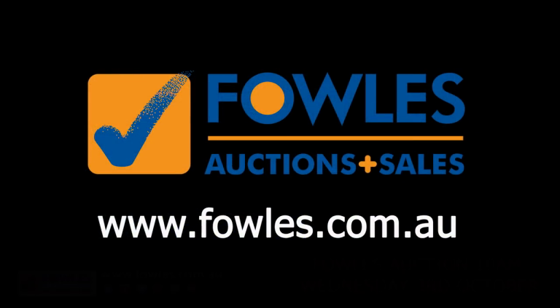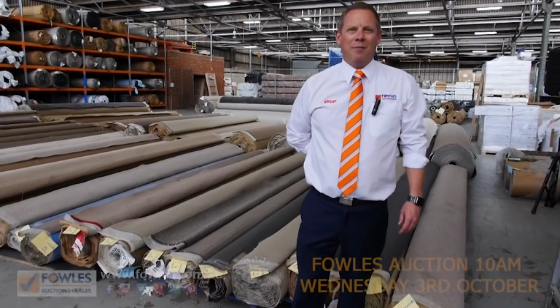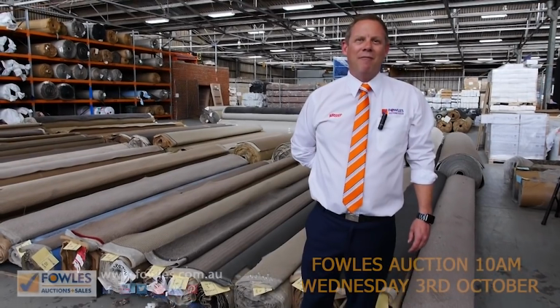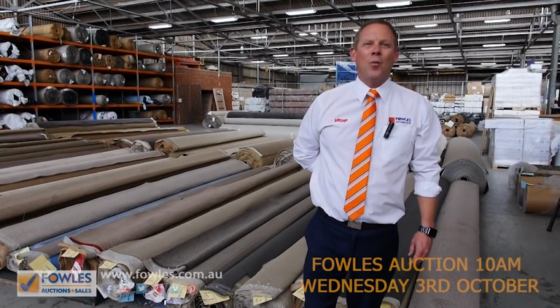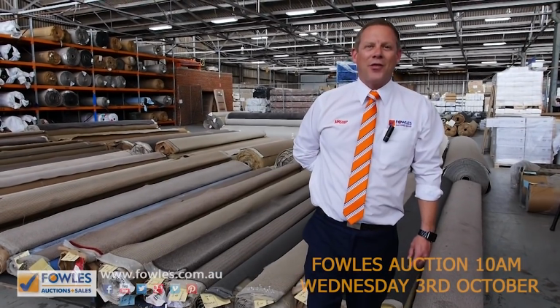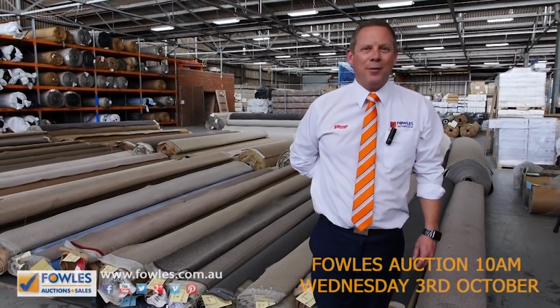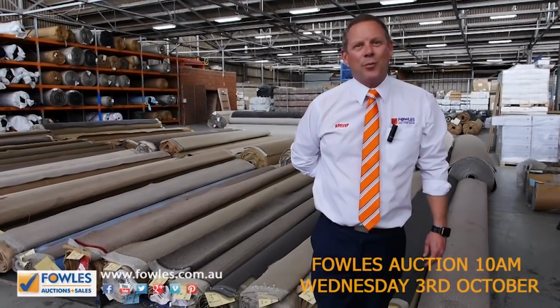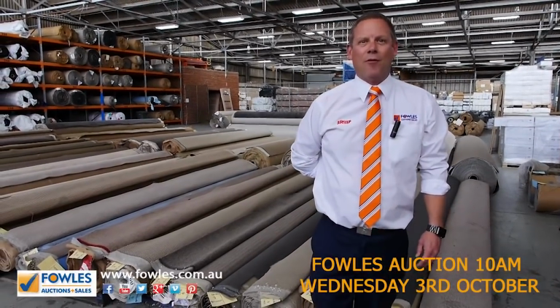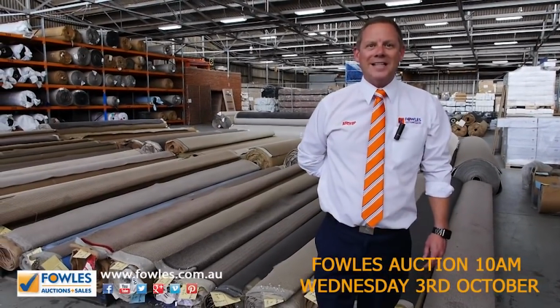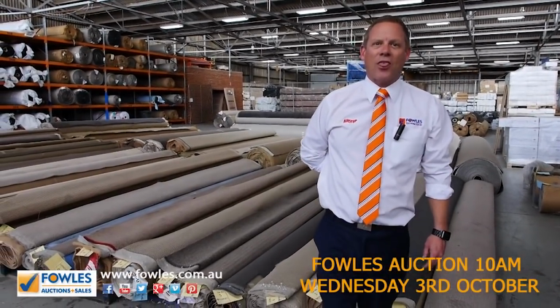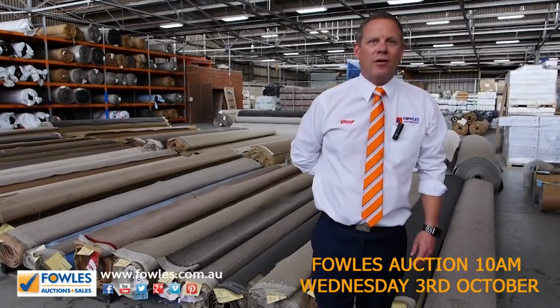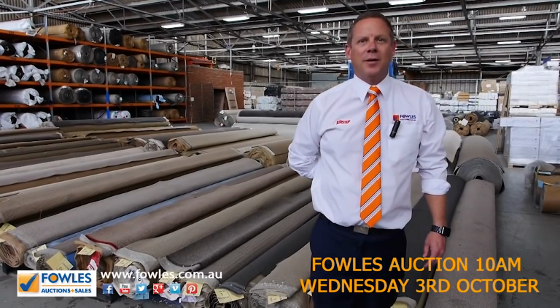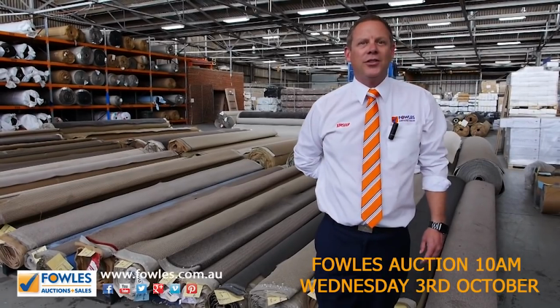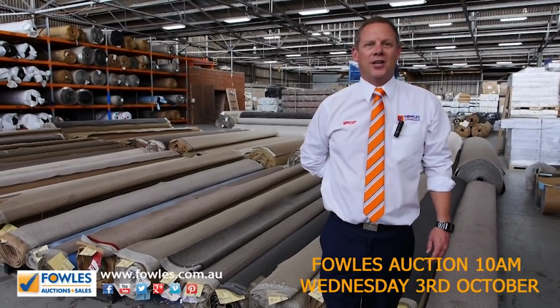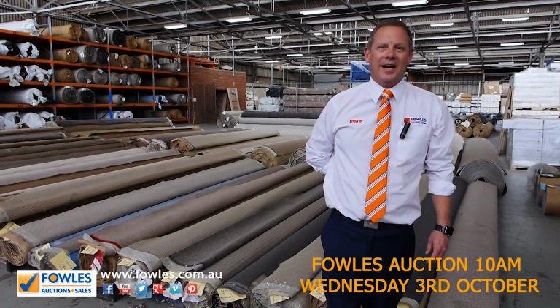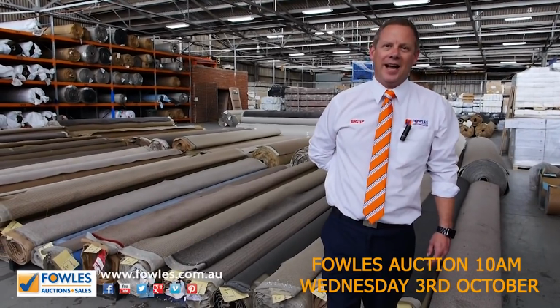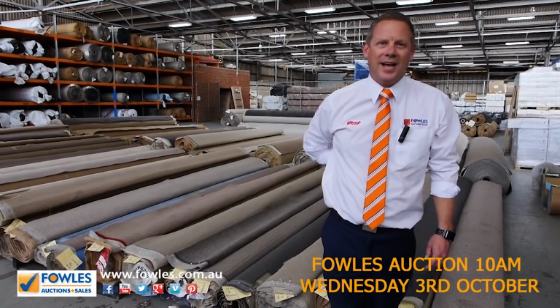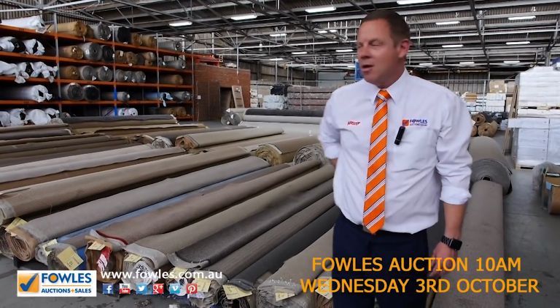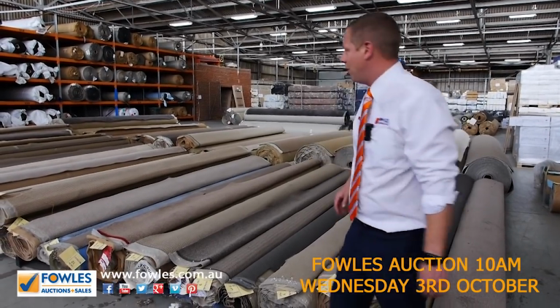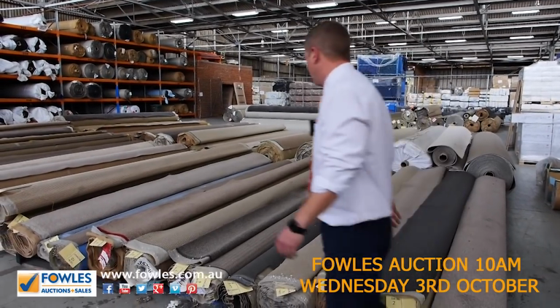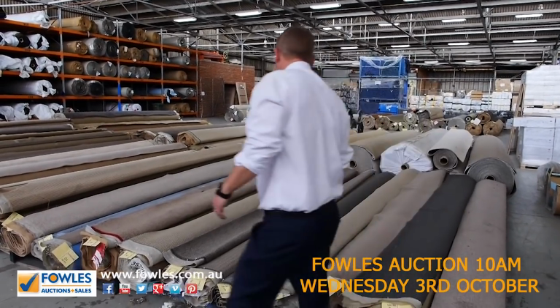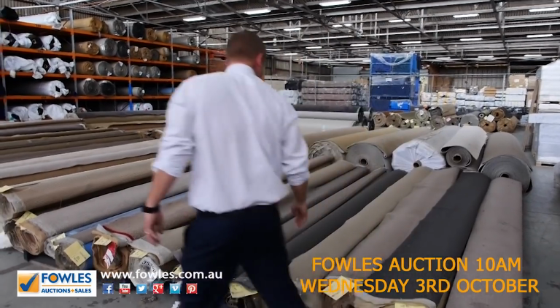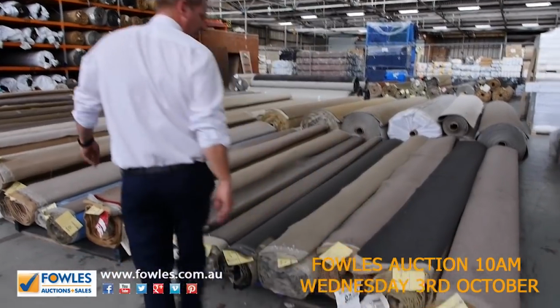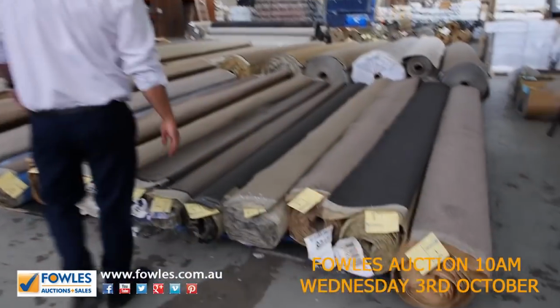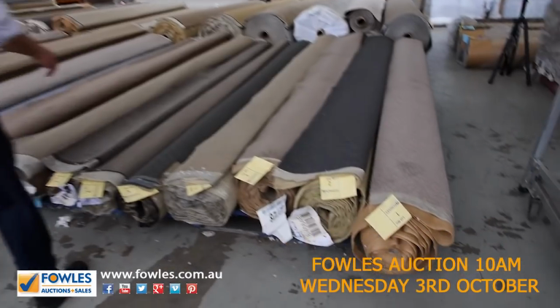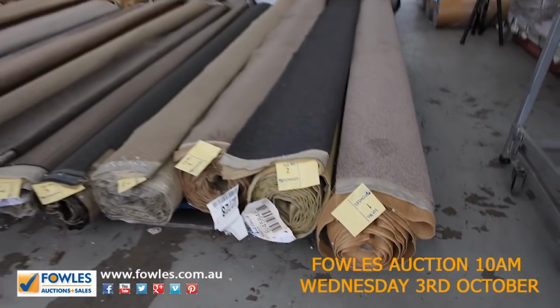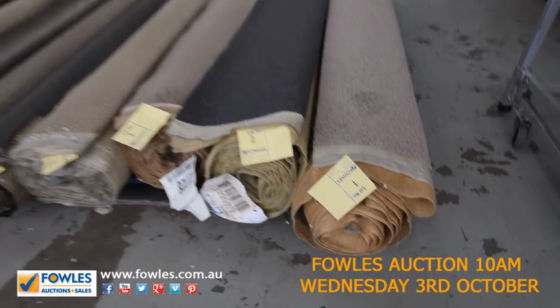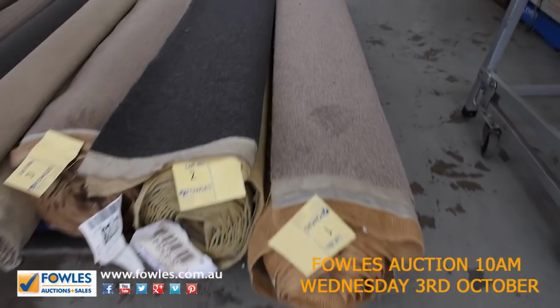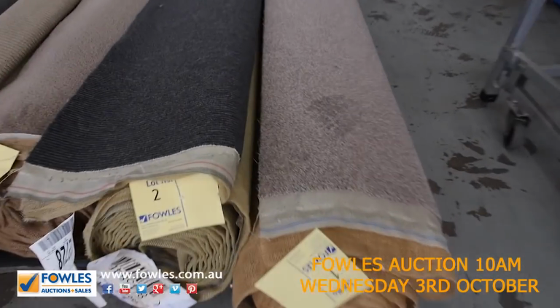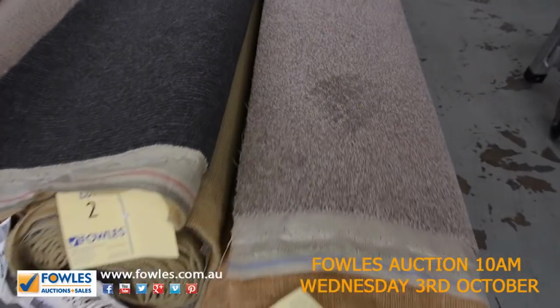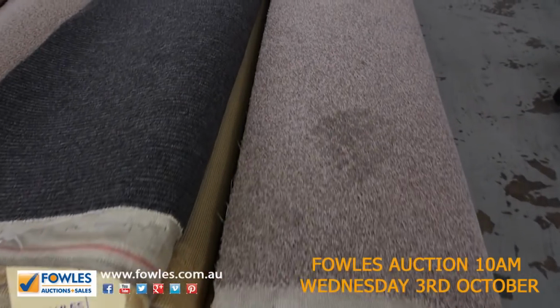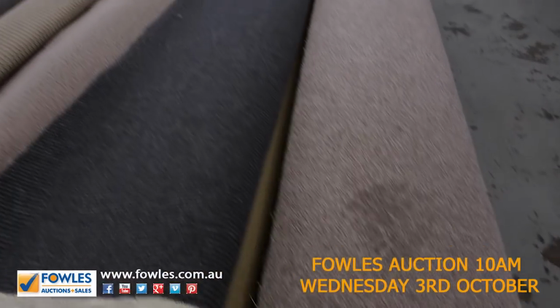Hi, I'm Liam from Fowls, and welcome to the Carpet Auction Preview for Wednesday the 3rd of October 2018 at 10 a.m. We've got a beautiful carpet auction in for you this week — wool, nylon, solution dyed nylon — we've got the lot in tomorrow.